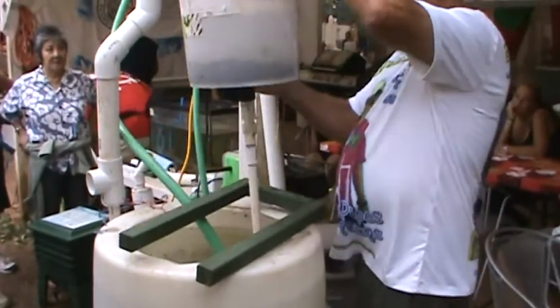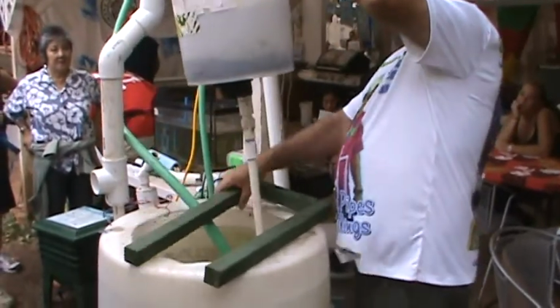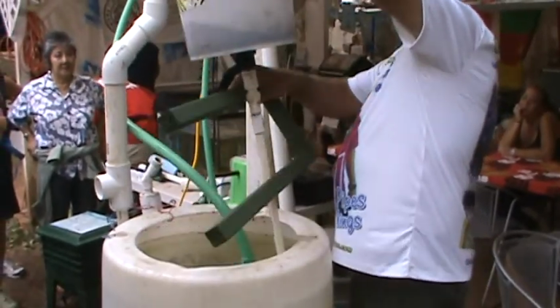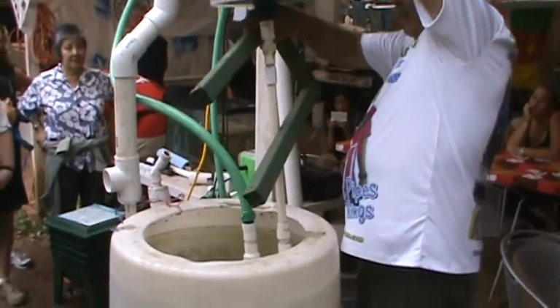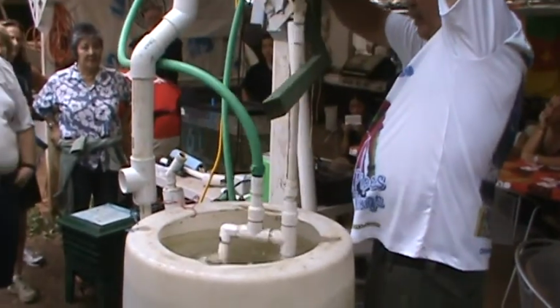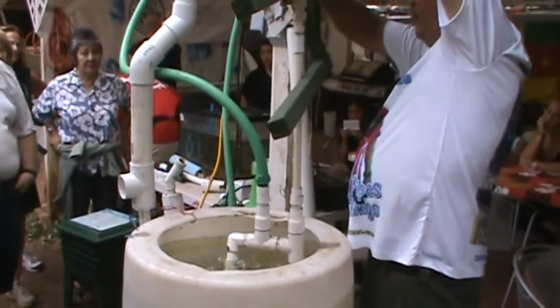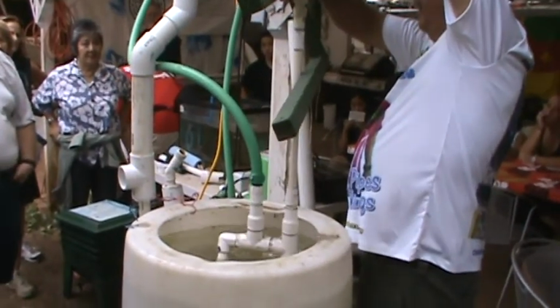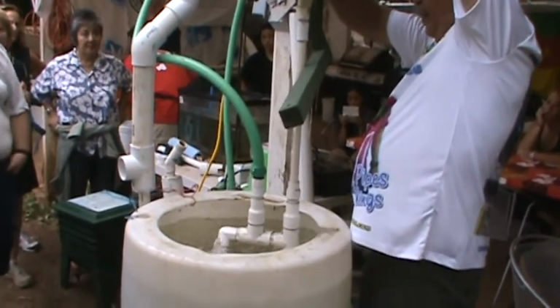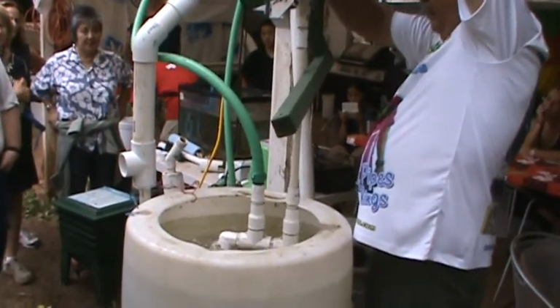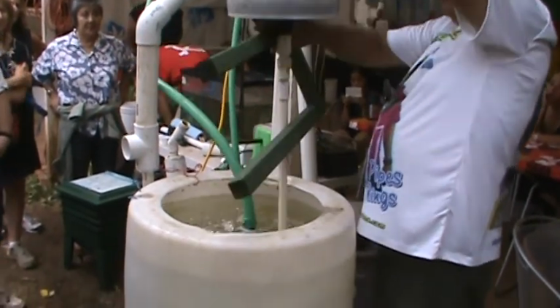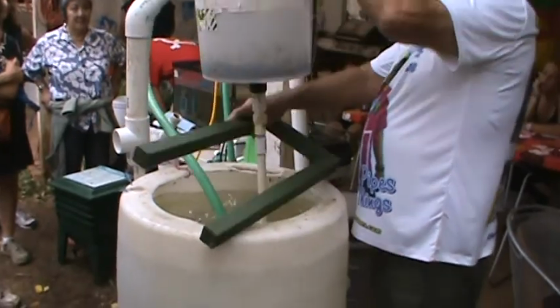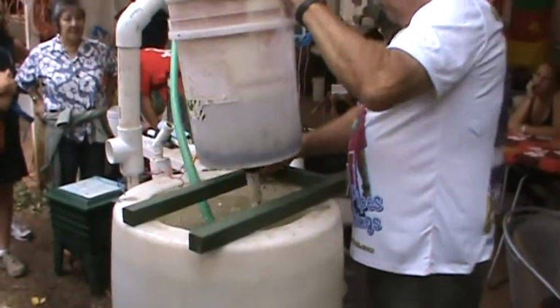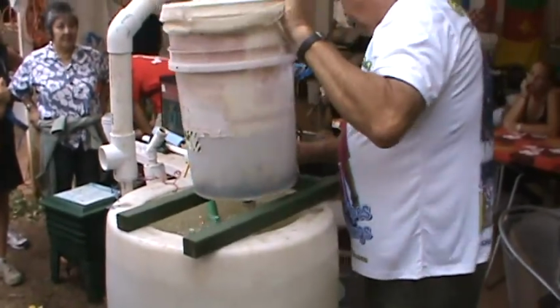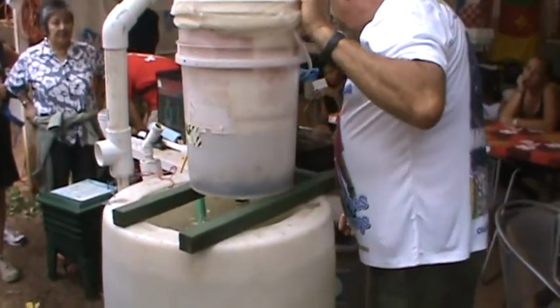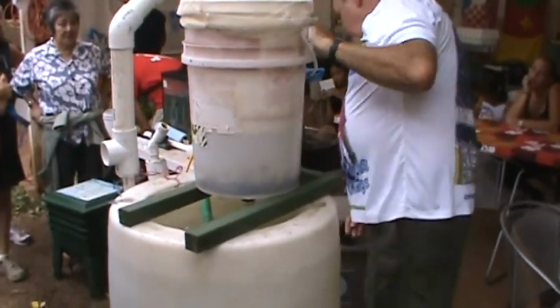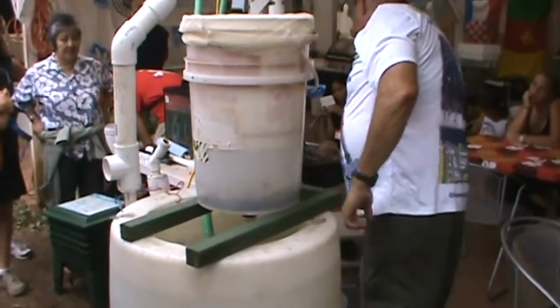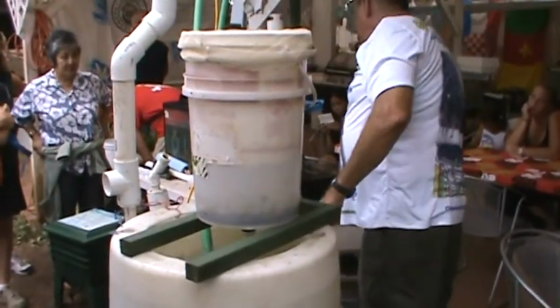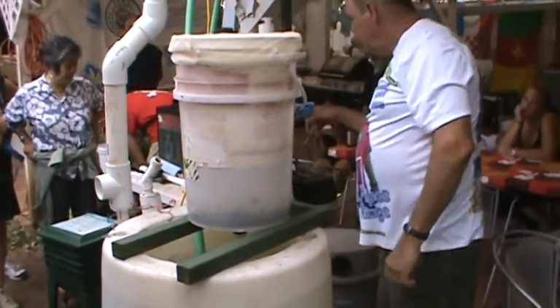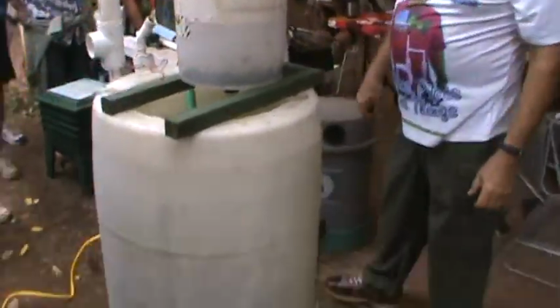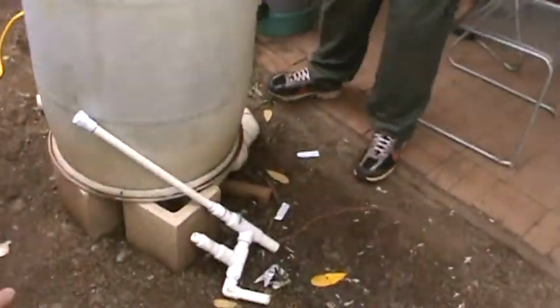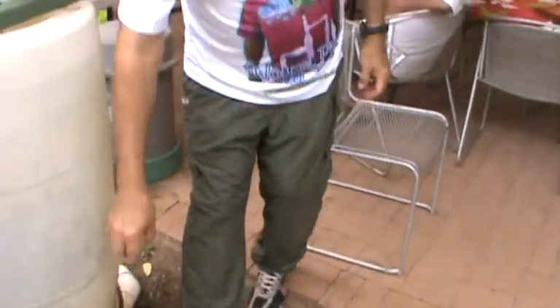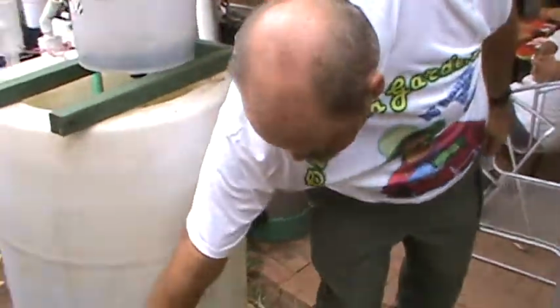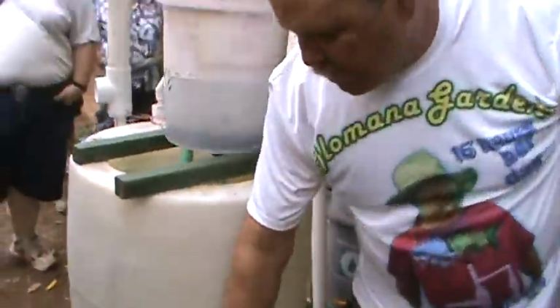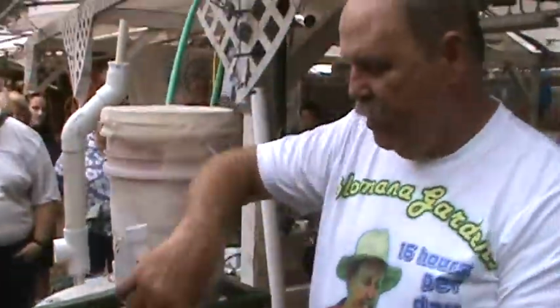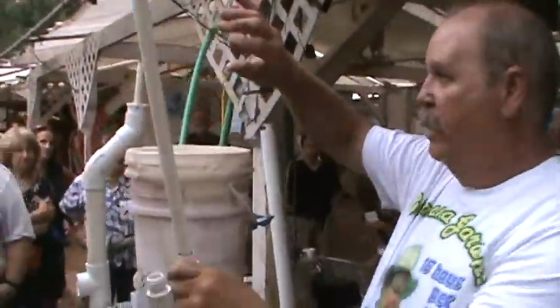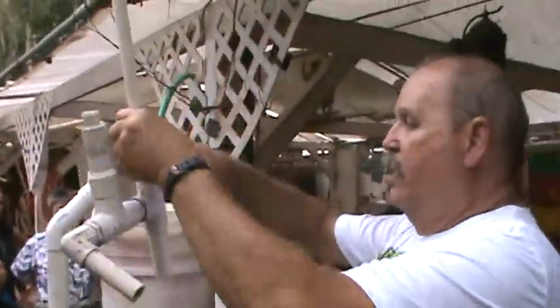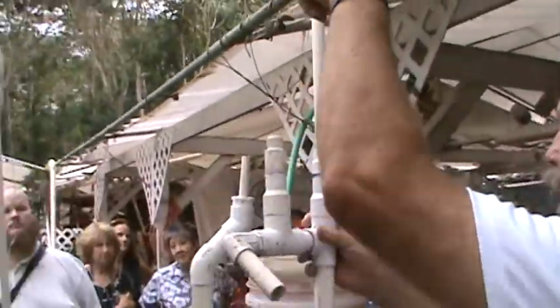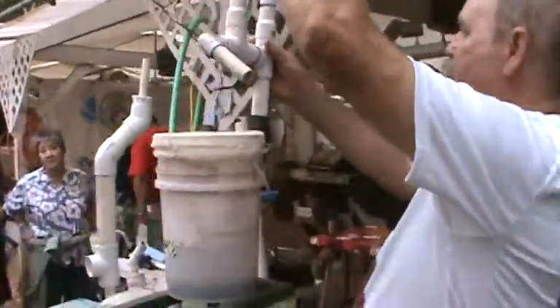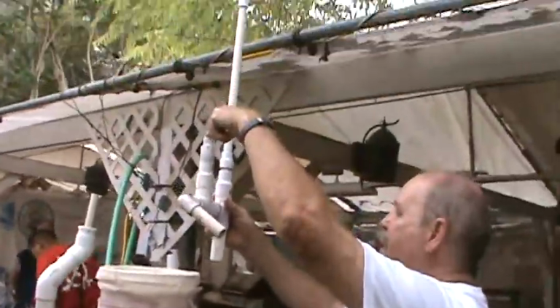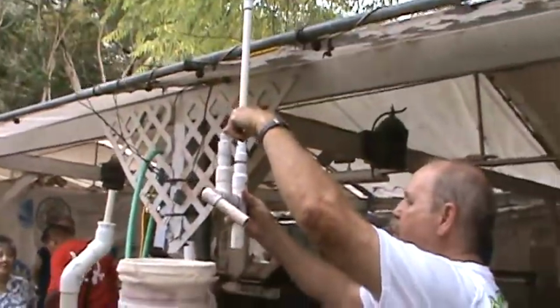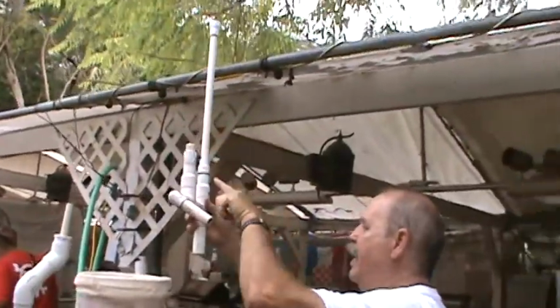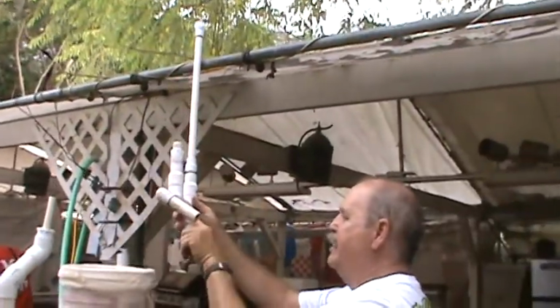Do you guys recognize it — the ones that went on tour with it, the little pump? I have a second one sitting around here. Here it is. The air is going into there and it comes down.